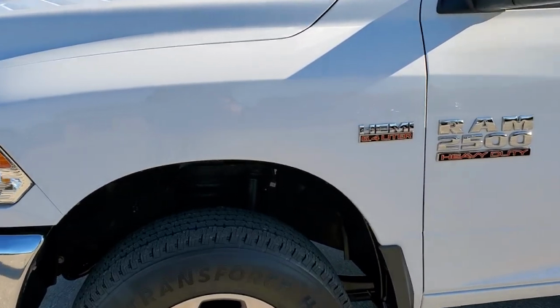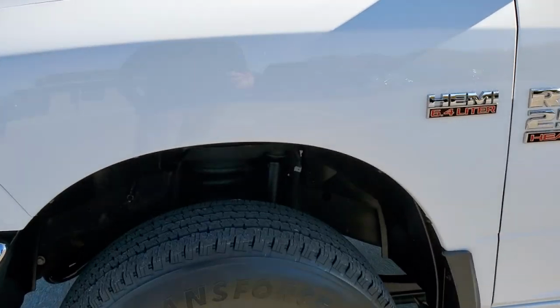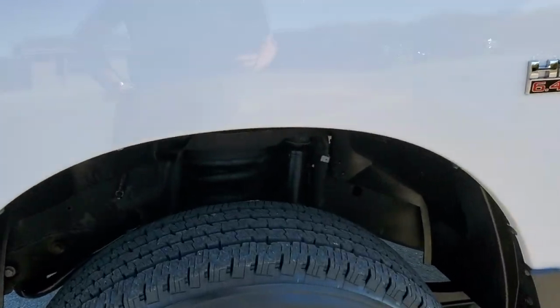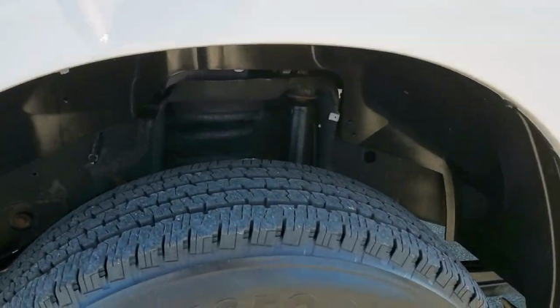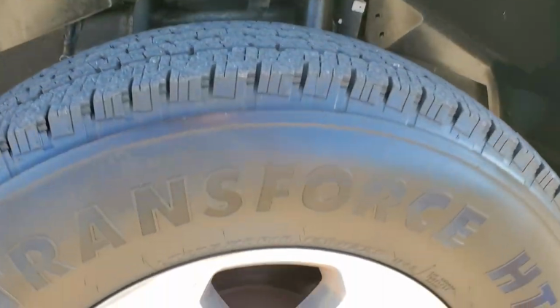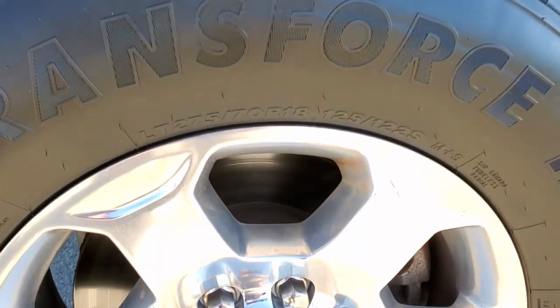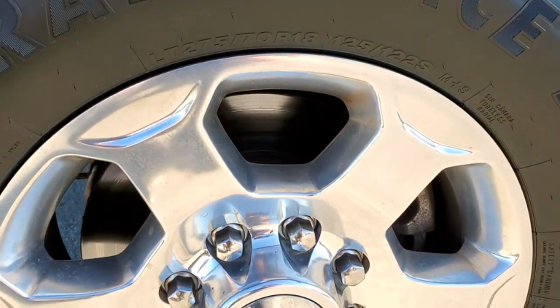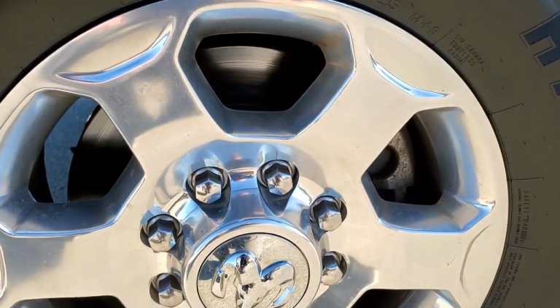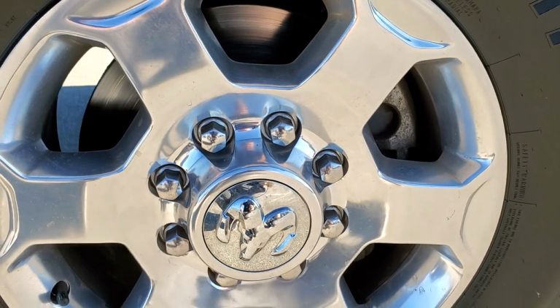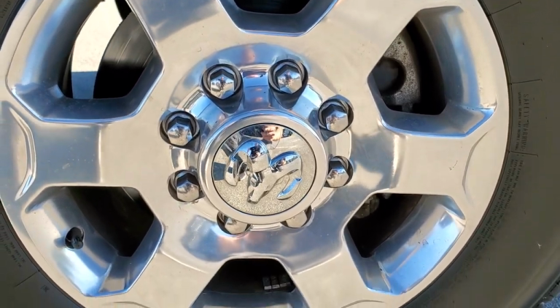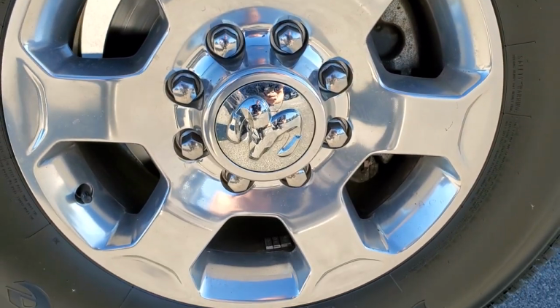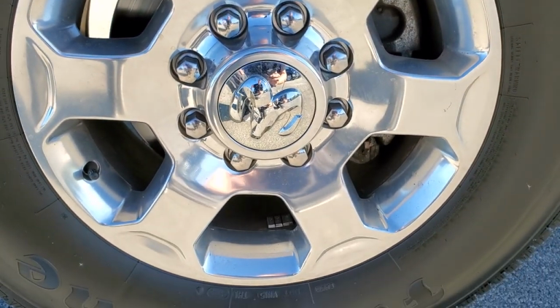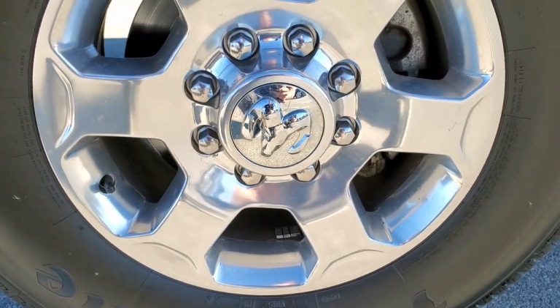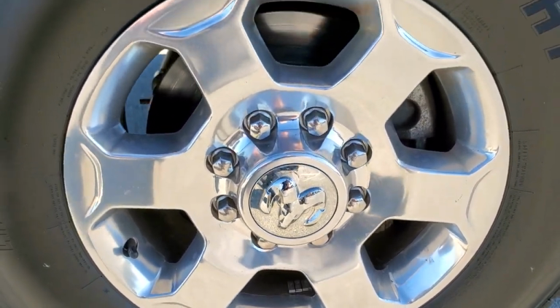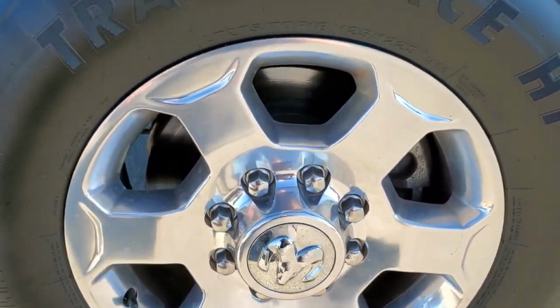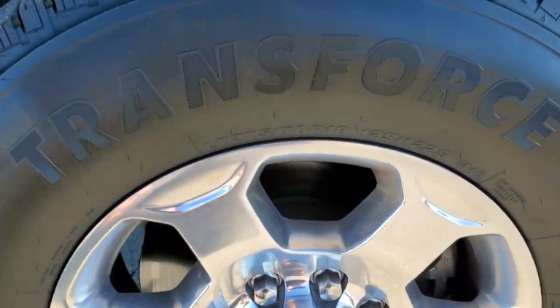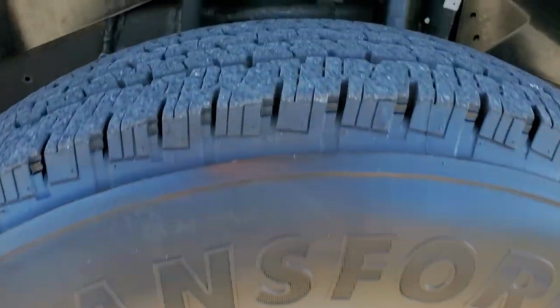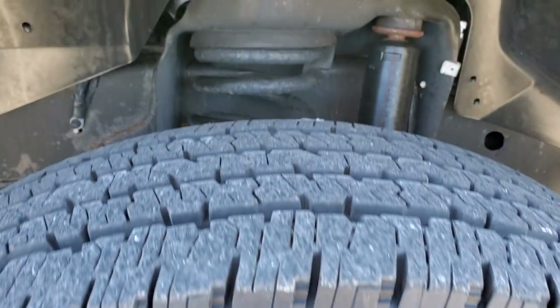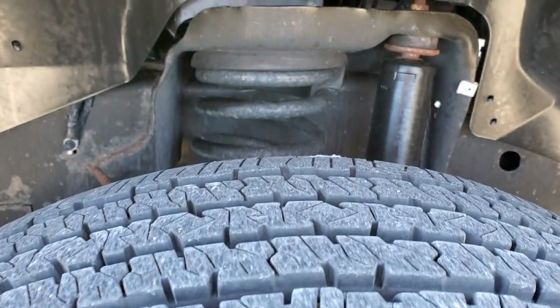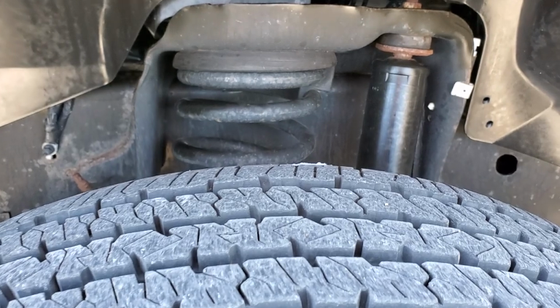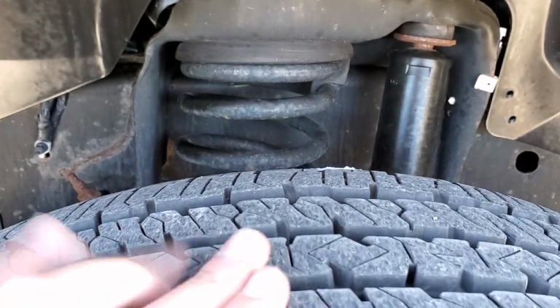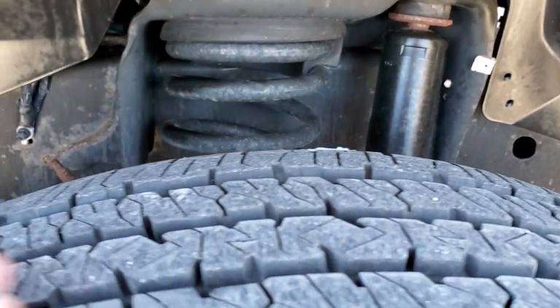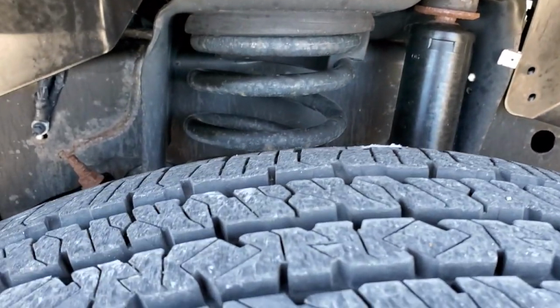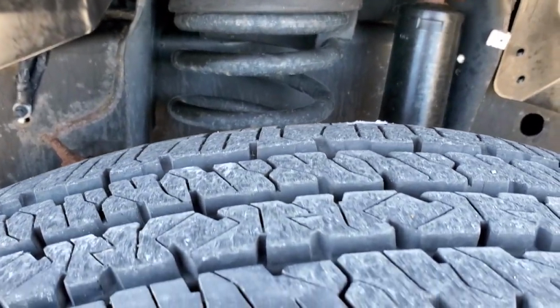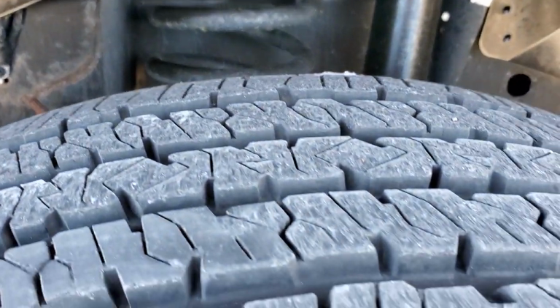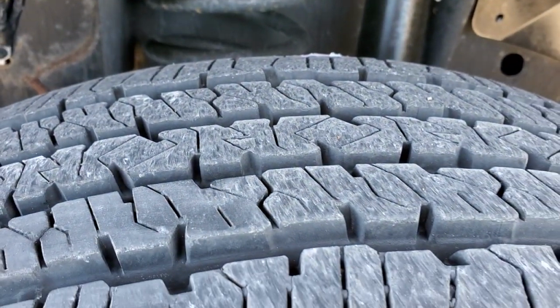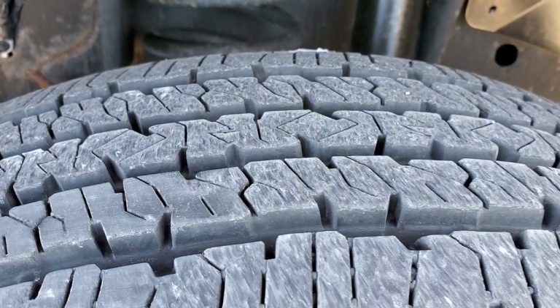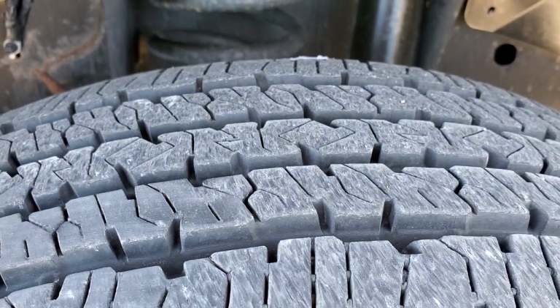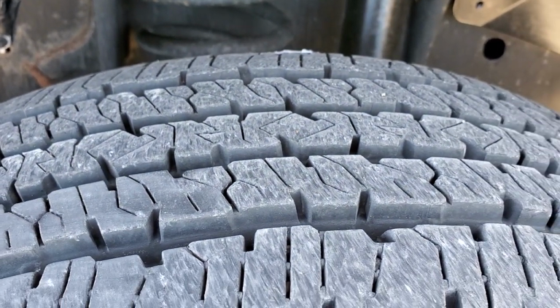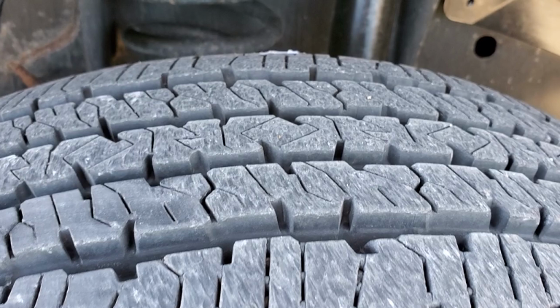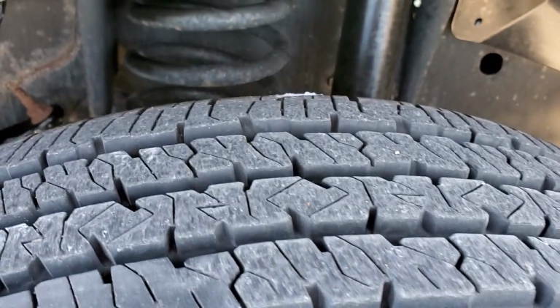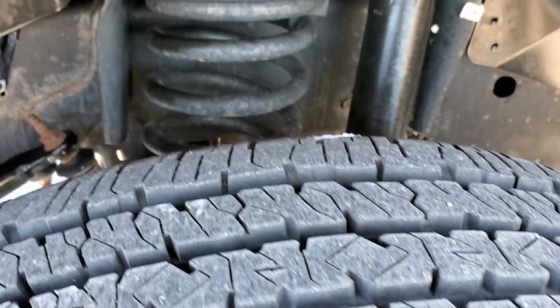This one comes with 18 inch polished aluminum rims in really nice condition — no scuffs or scrapes. It has Firestone Transforce HT LT 275/70 R18 tires. These tires look very new; I'd say probably 80 to 90% of the tread left on them.